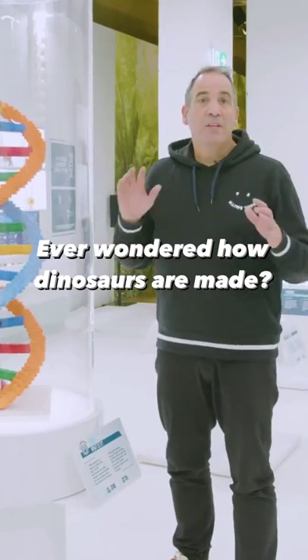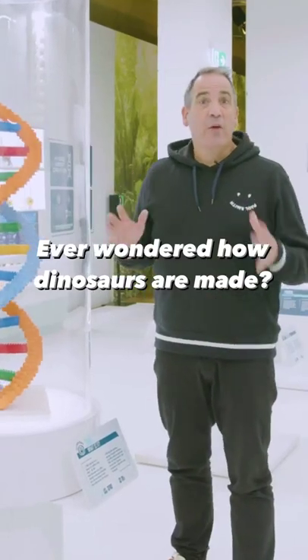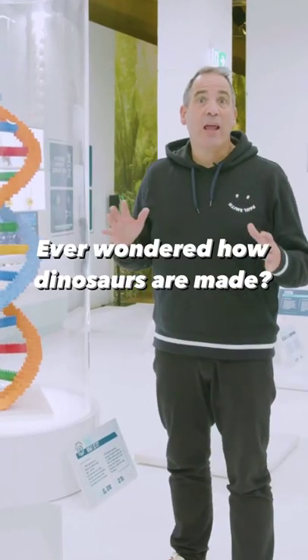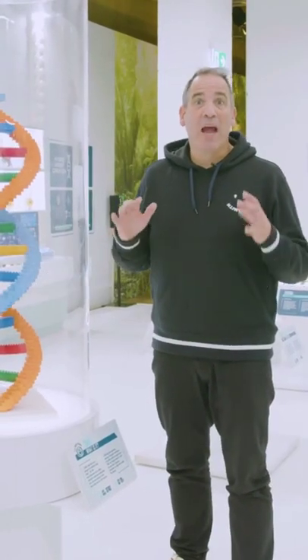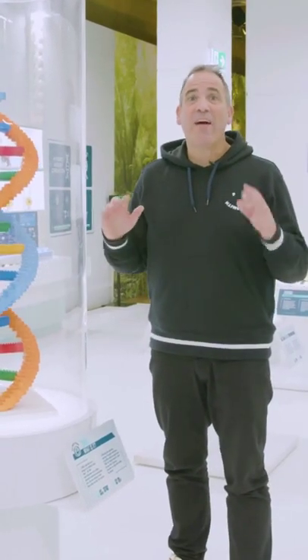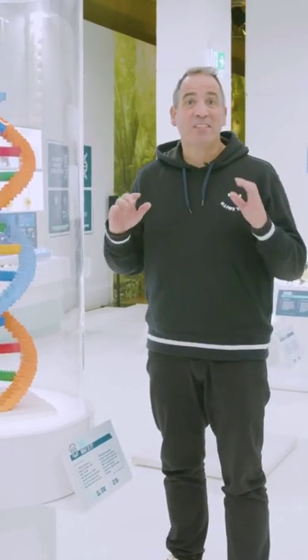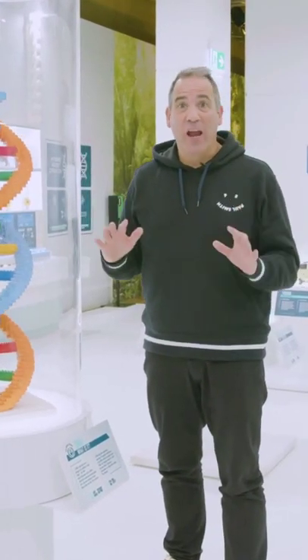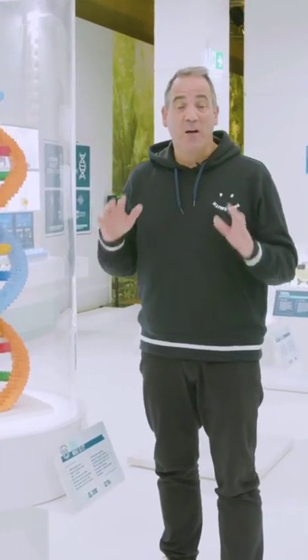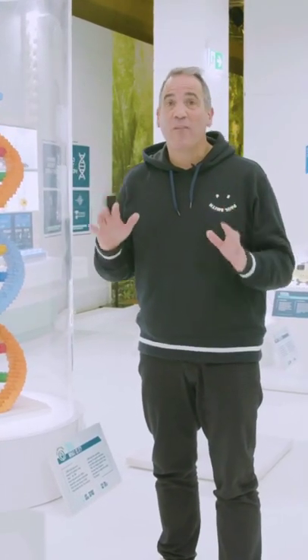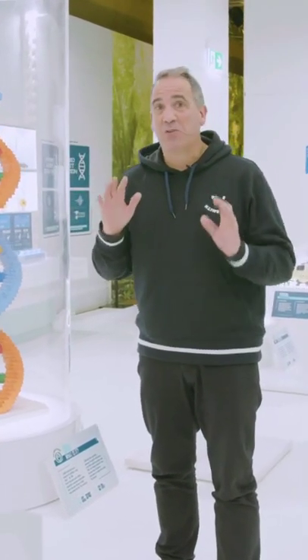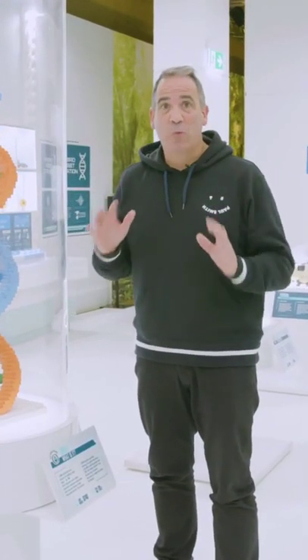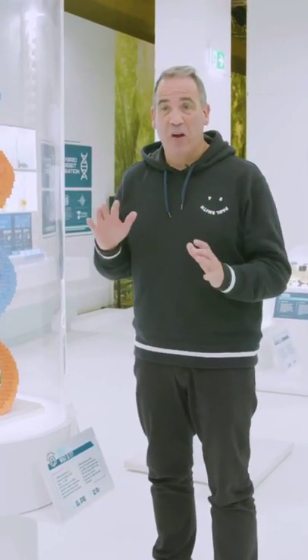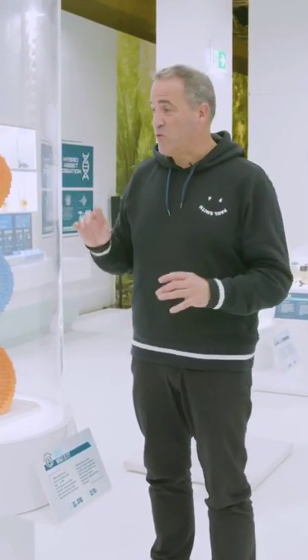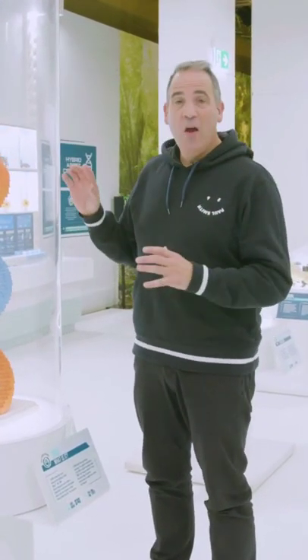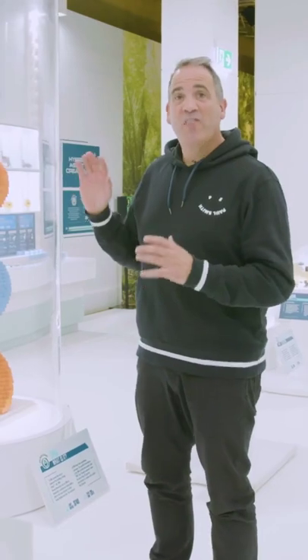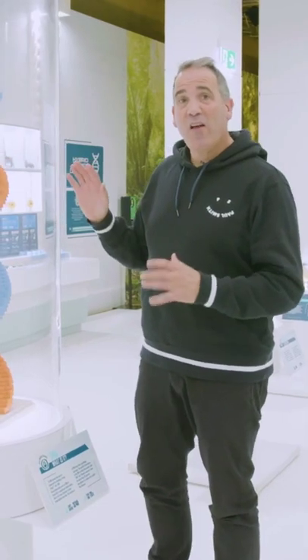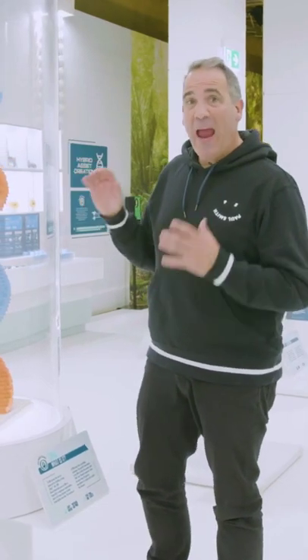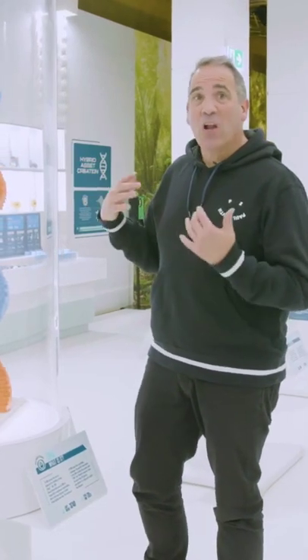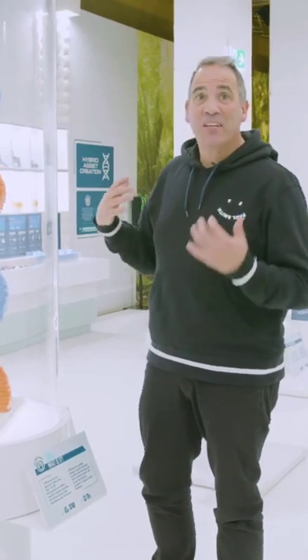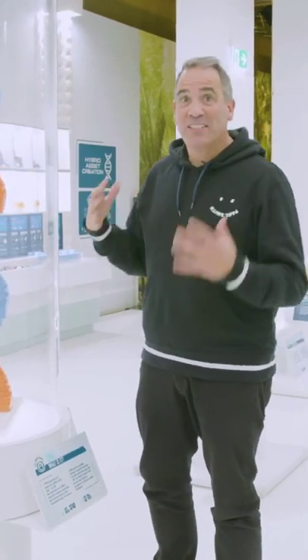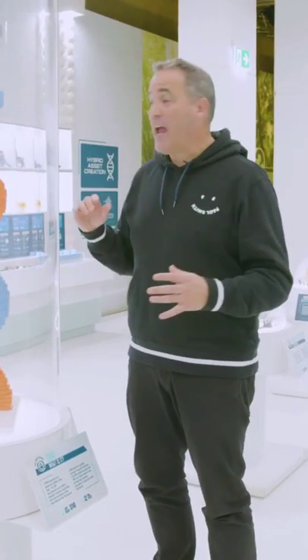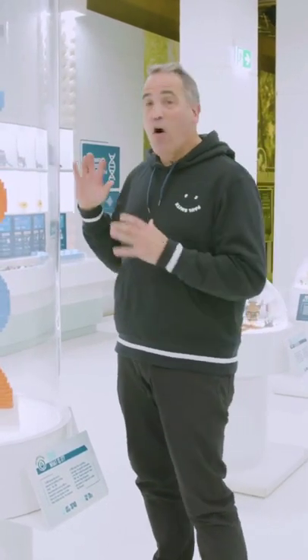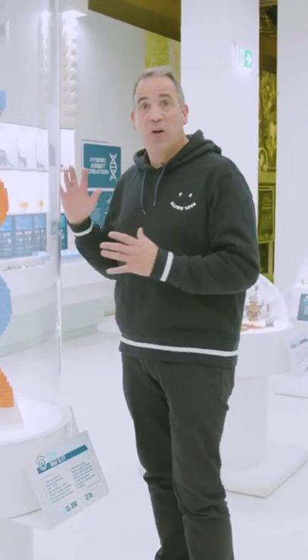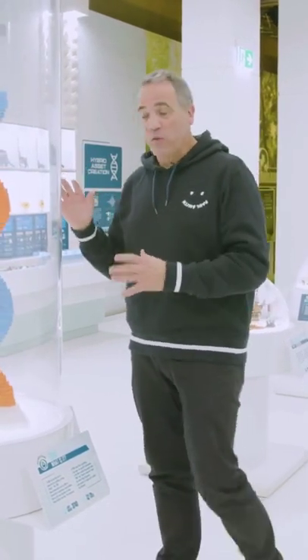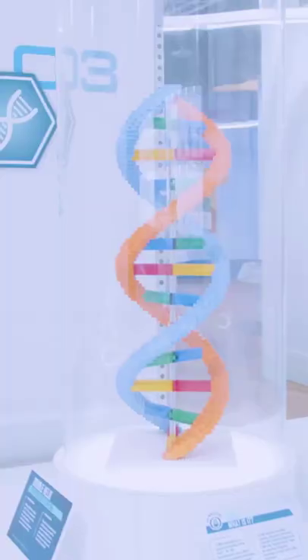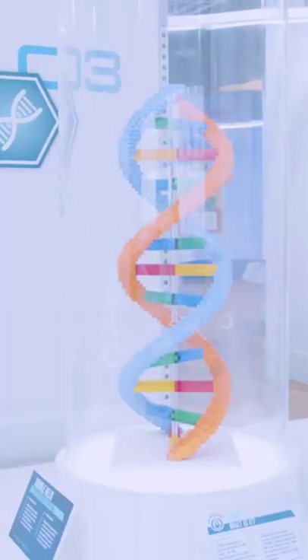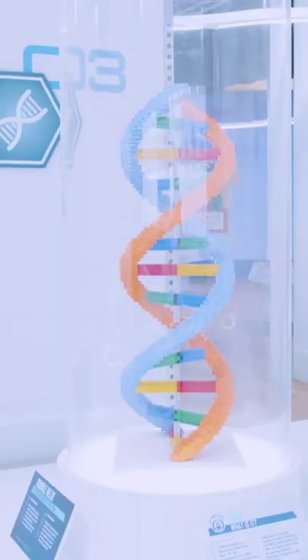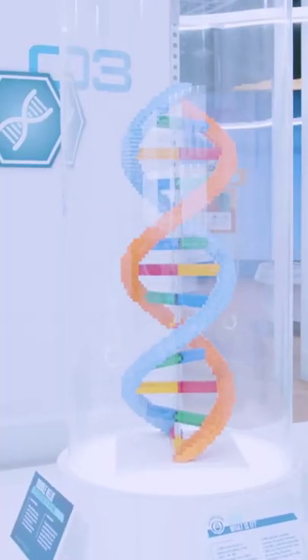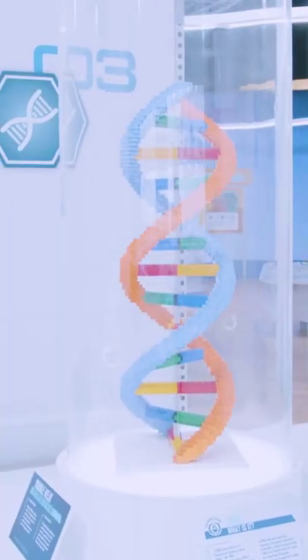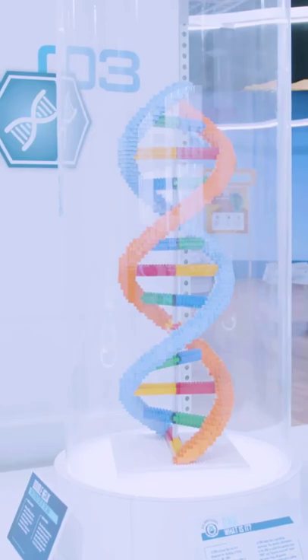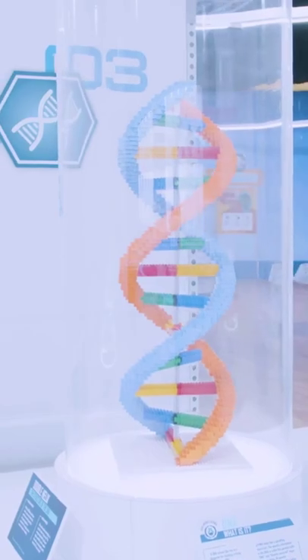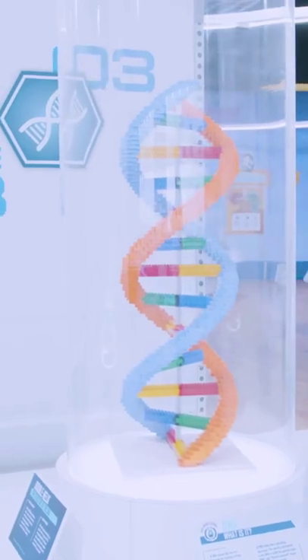Here in the lab we uncover the science of all of our Jurassic World dinosaurs. We start off by analysing the DNA of the dinosaurs. Here's a DNA that's completely made out of Lego.